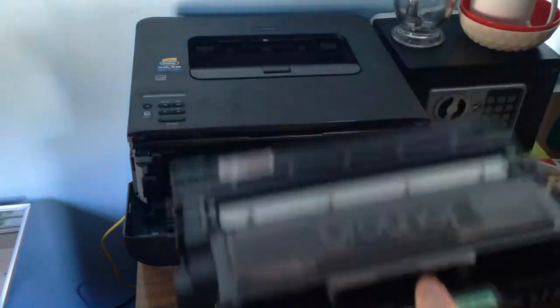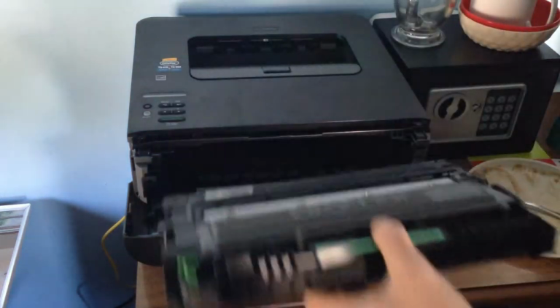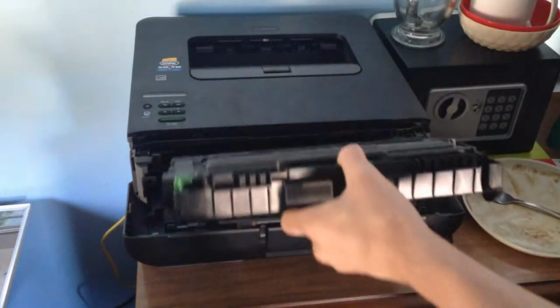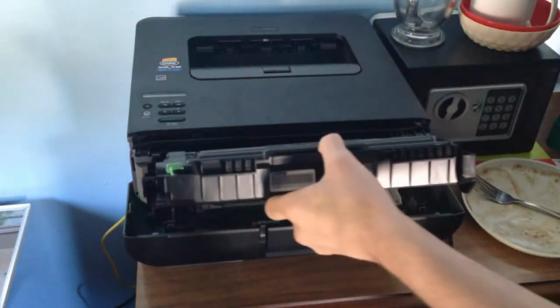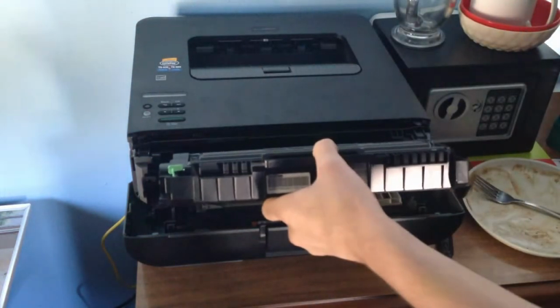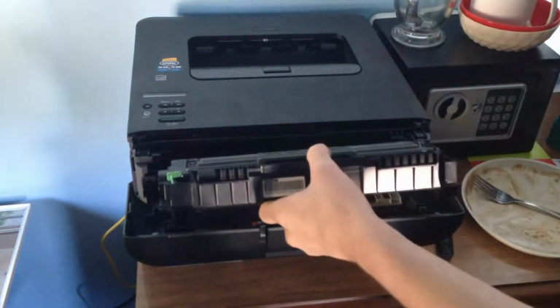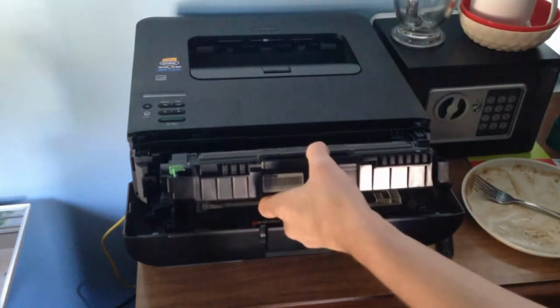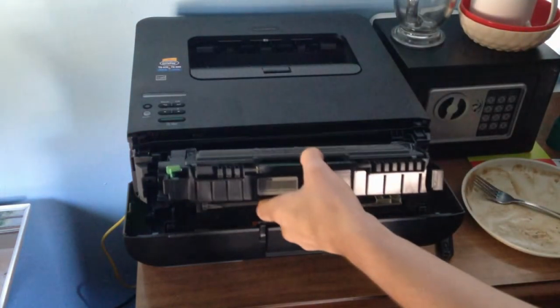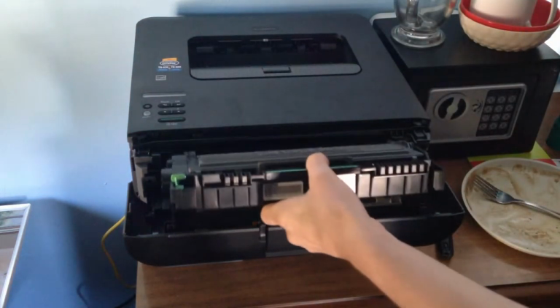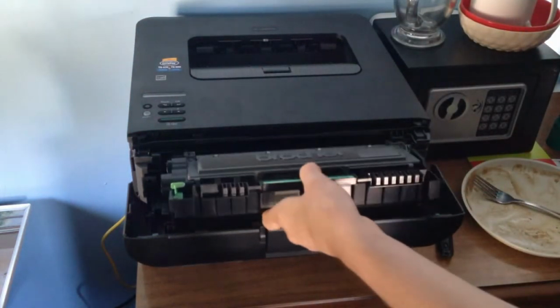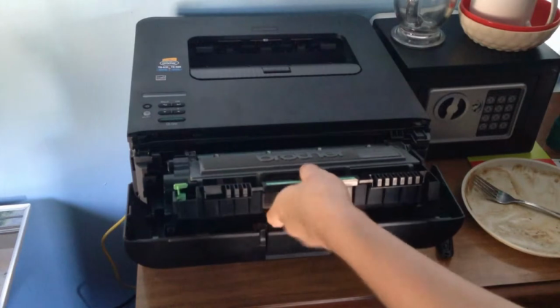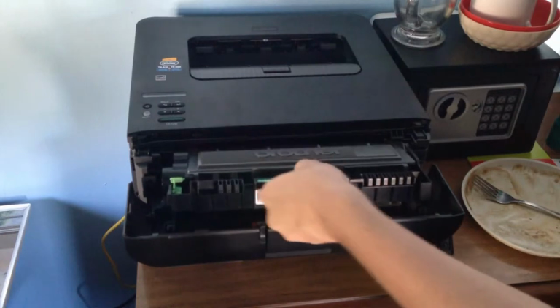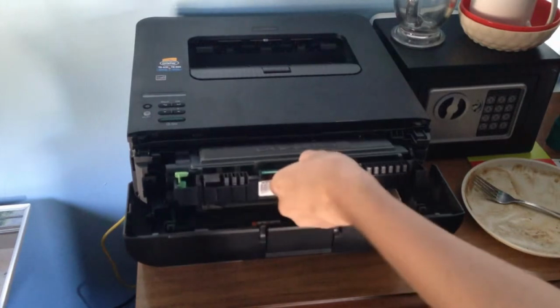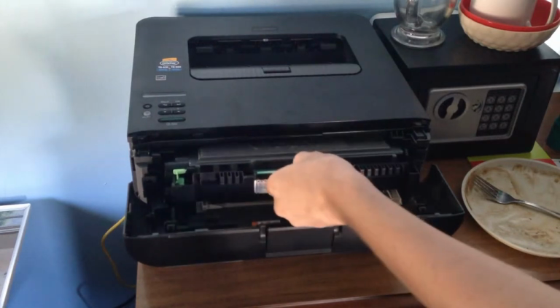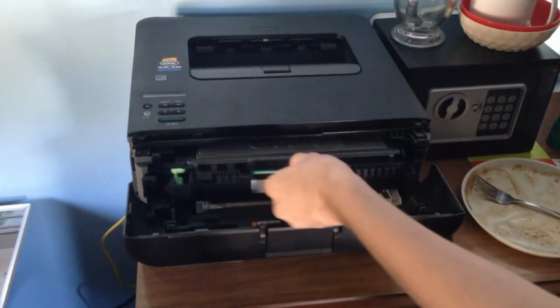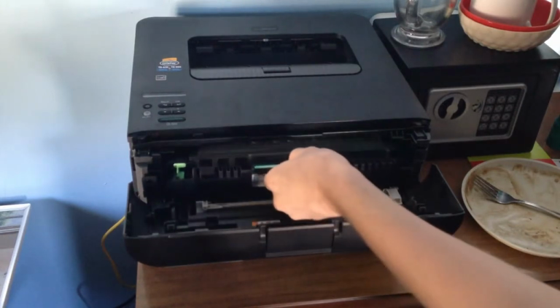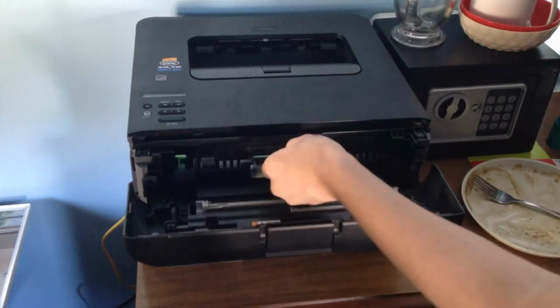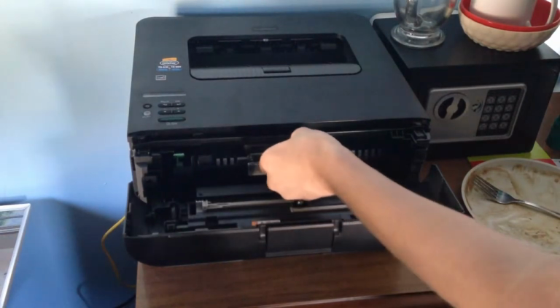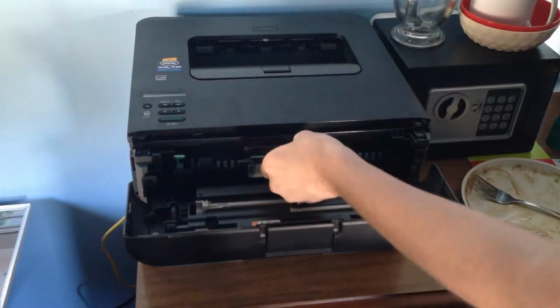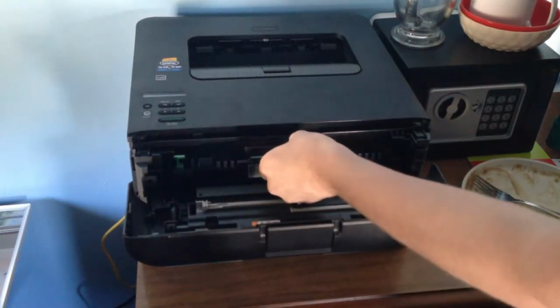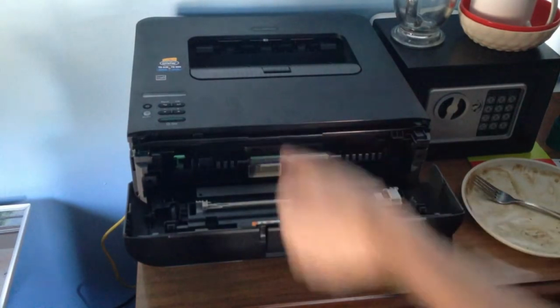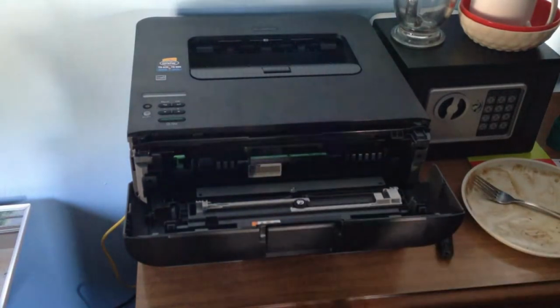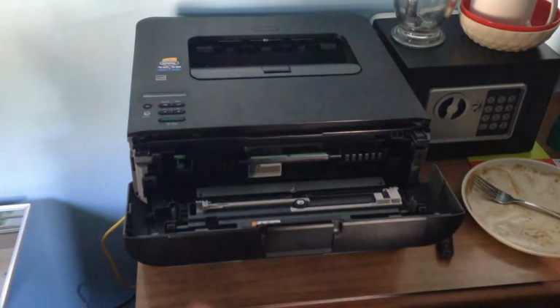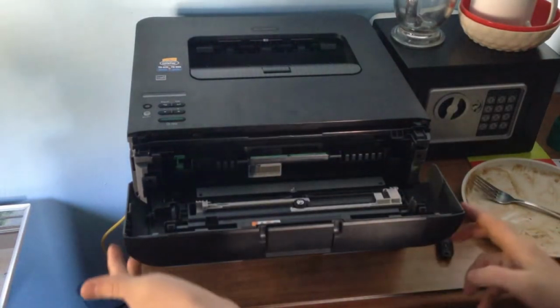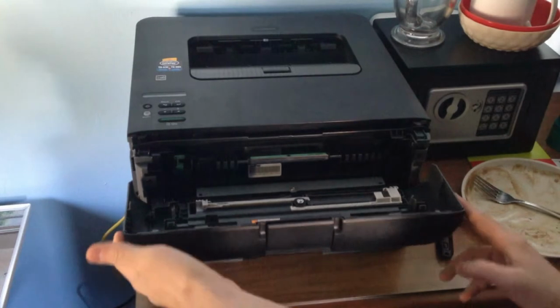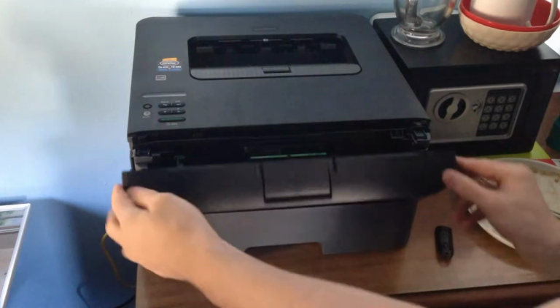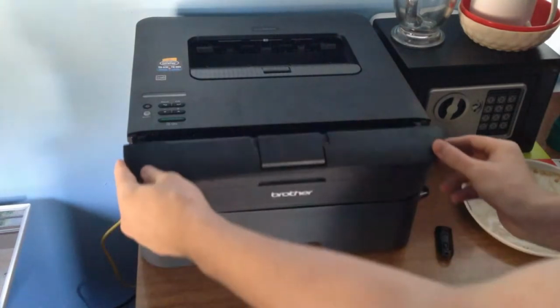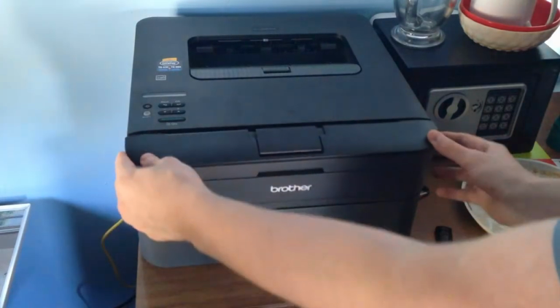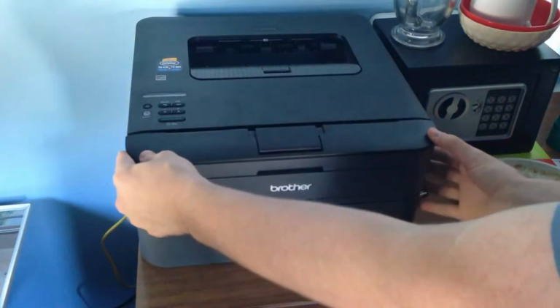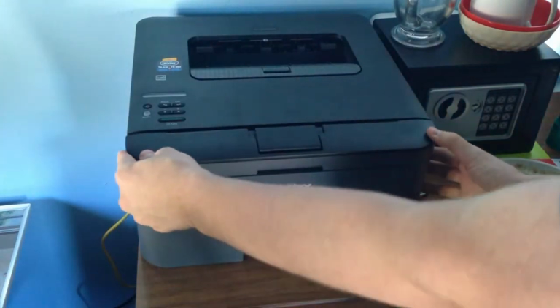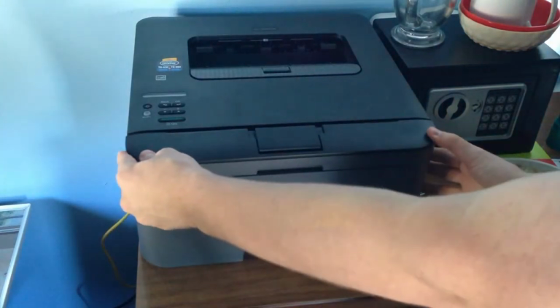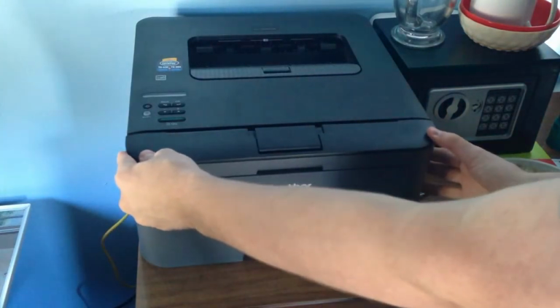The next thing that you want to do is grab your roller and drum holder and simply slide in like you pulled out. Then push down until the green clasp clicks. And then simply do the reverse — push in, and then let down lightly, then close it, and it should start spinning up.